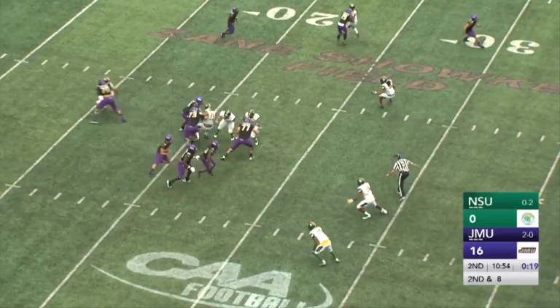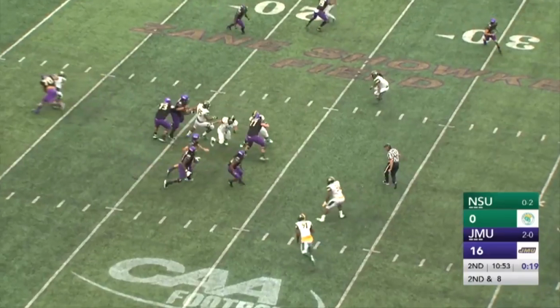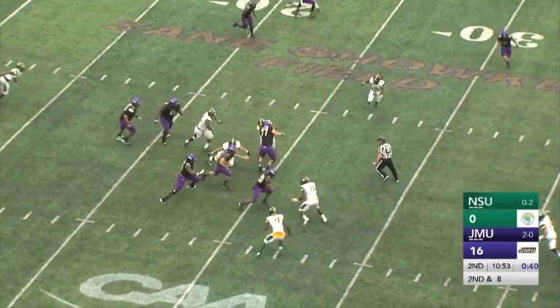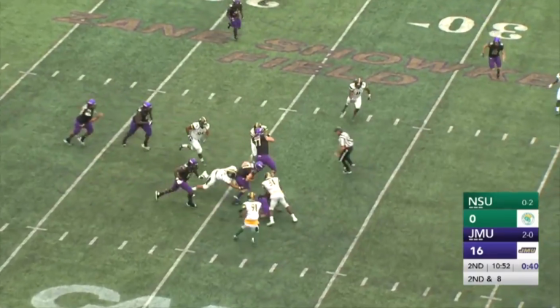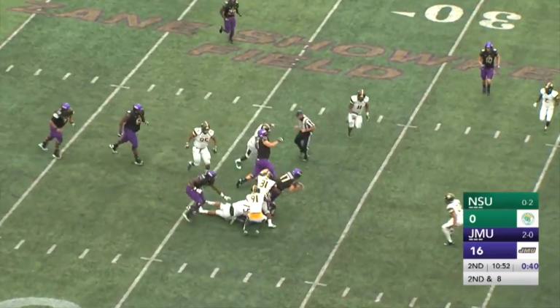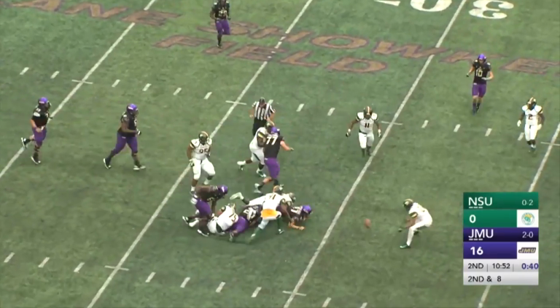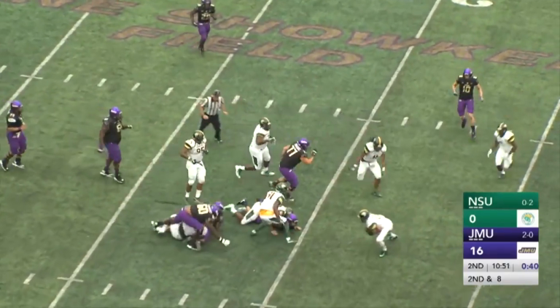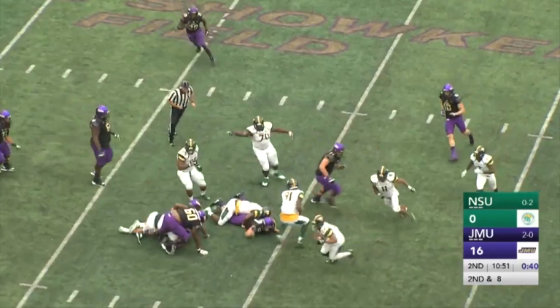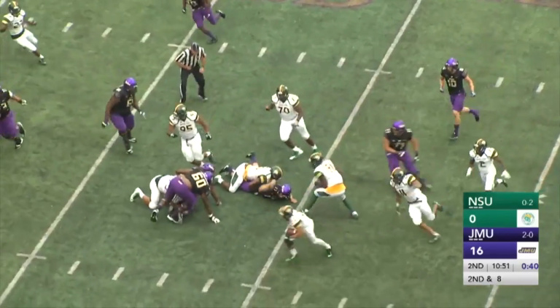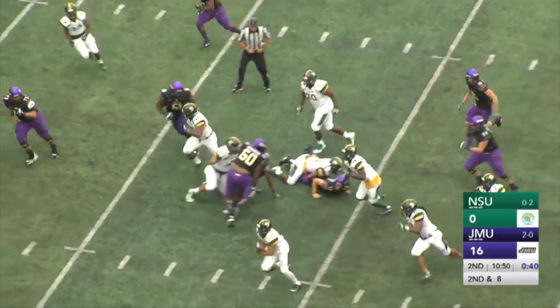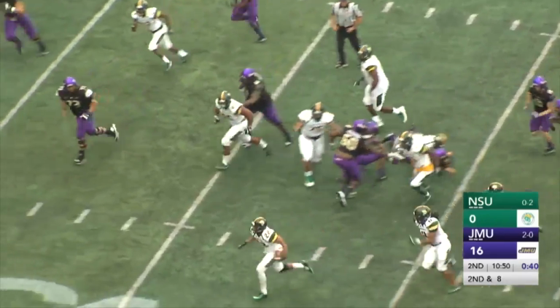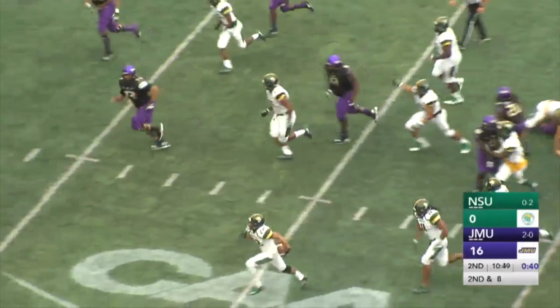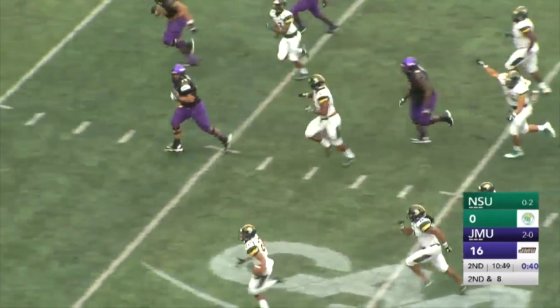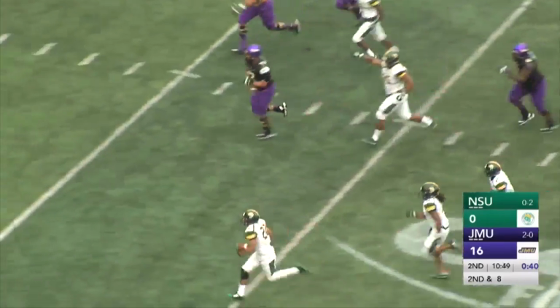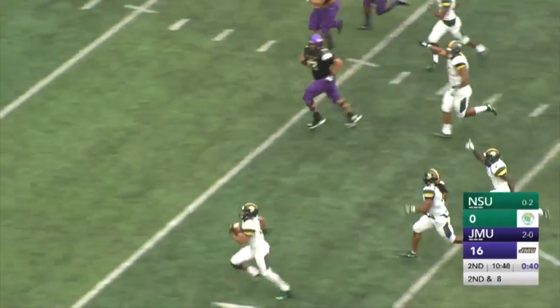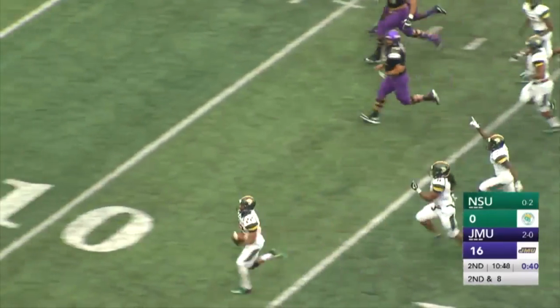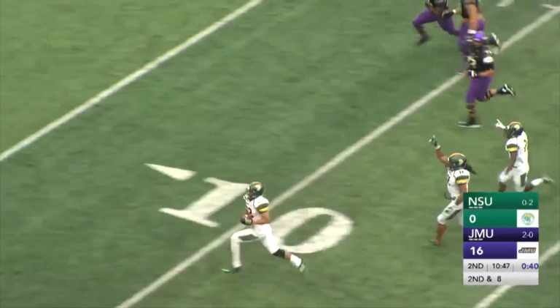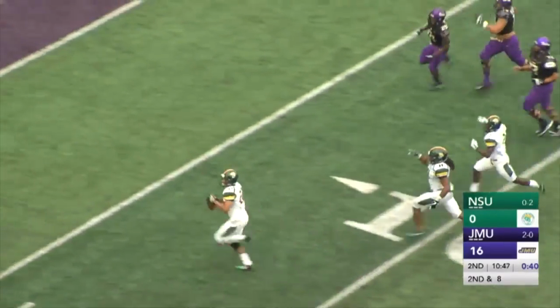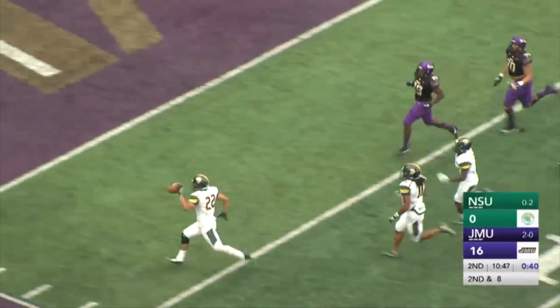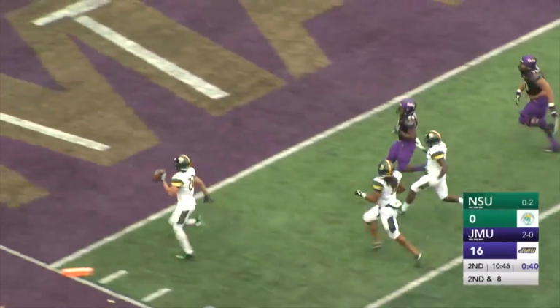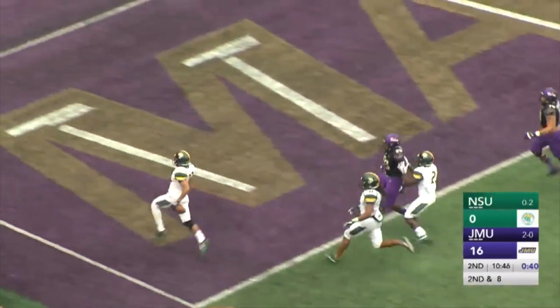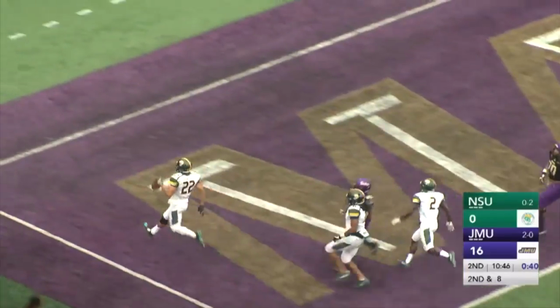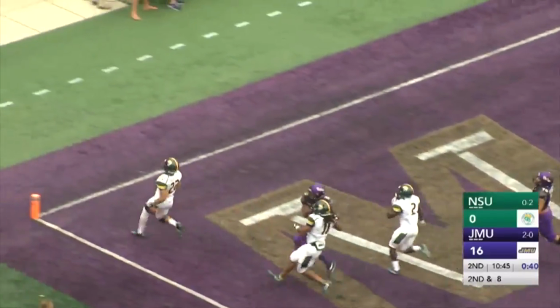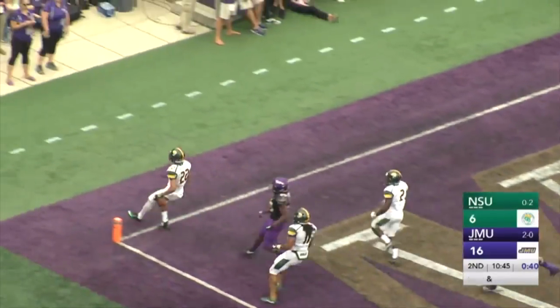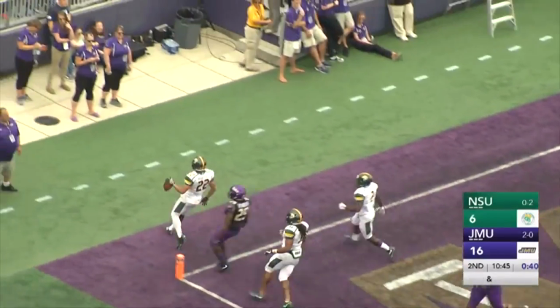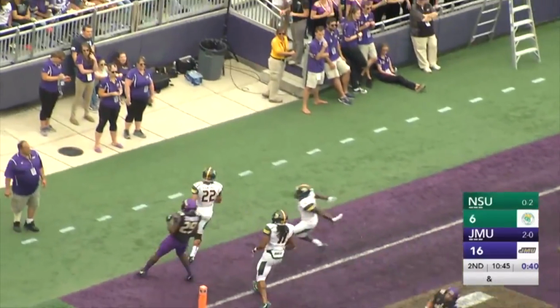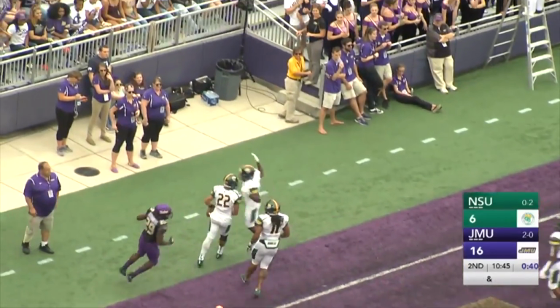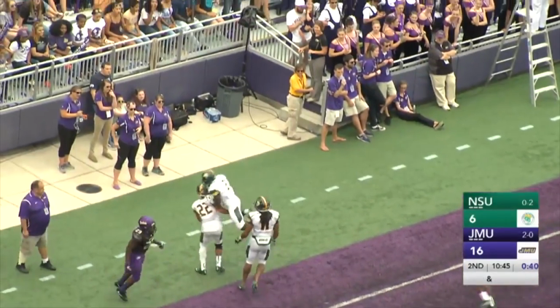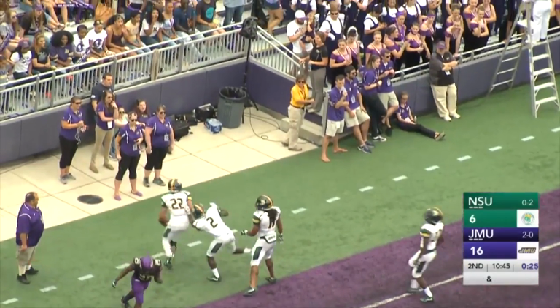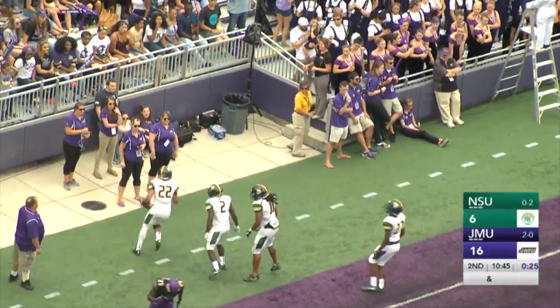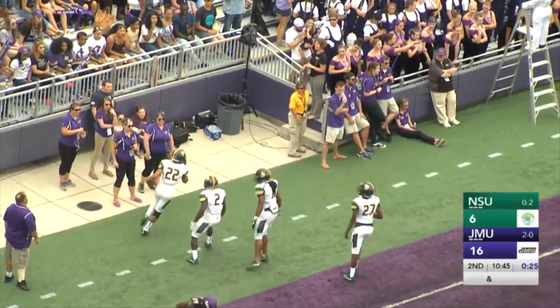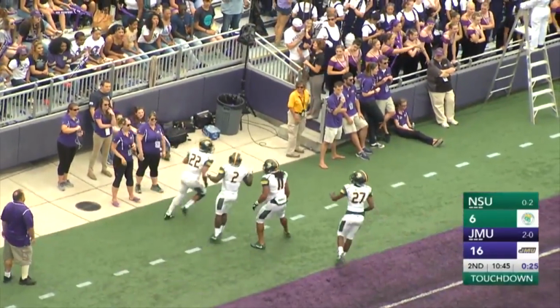This is Marshall, and he's going to follow the block of Woods, and he coughs the football up. It's picked up by the Spartans and on to the corner of the end zone — touchdown, Norfolk State, their second defensive touchdown of the season.